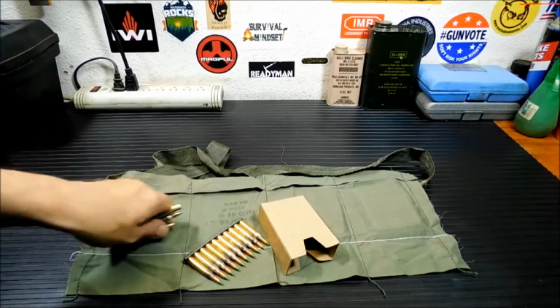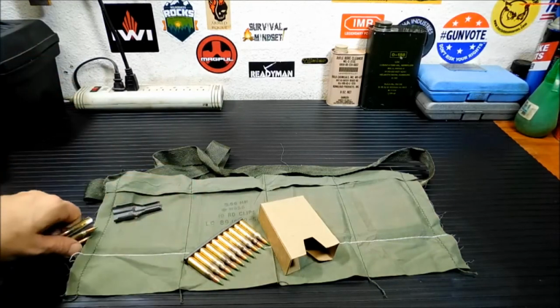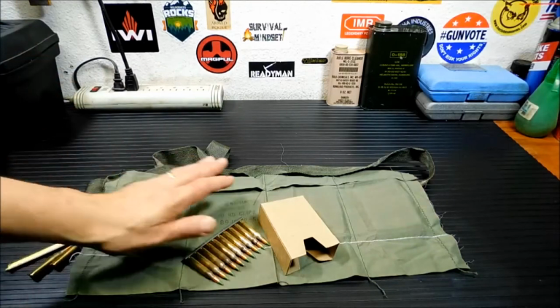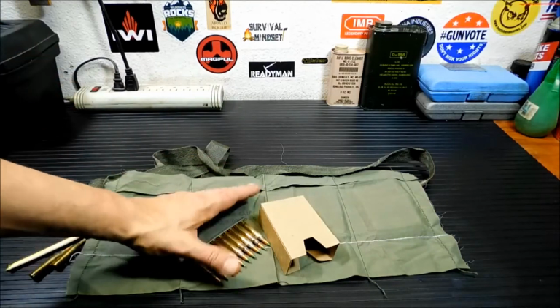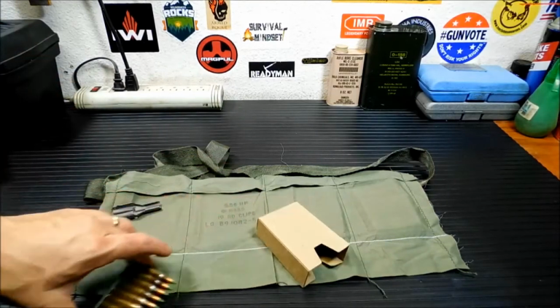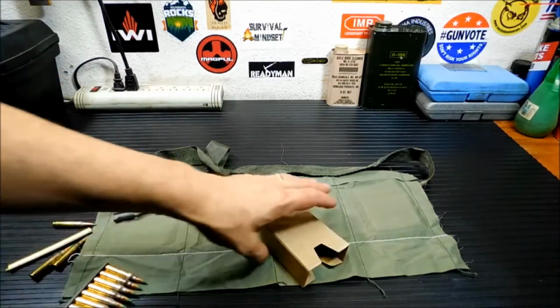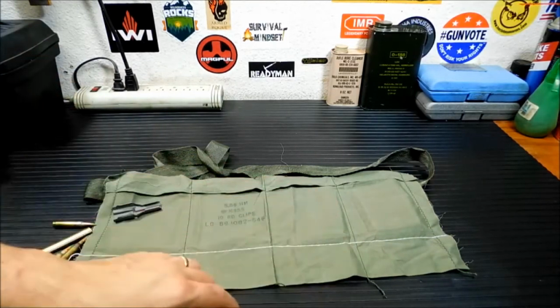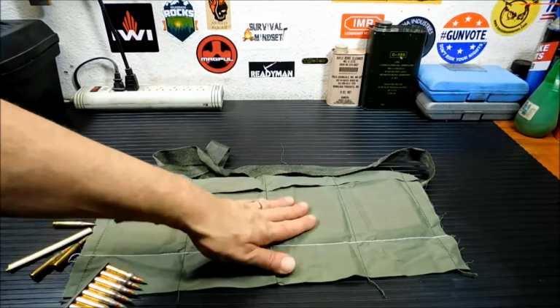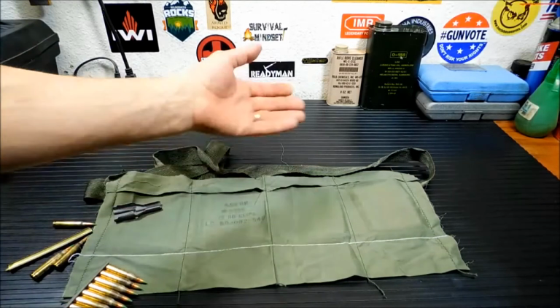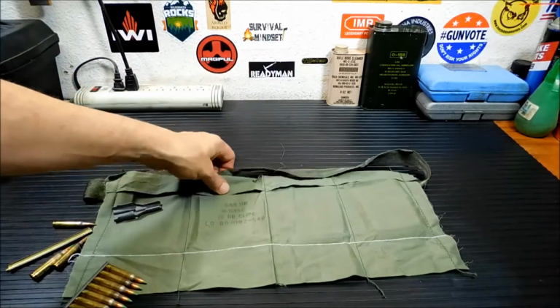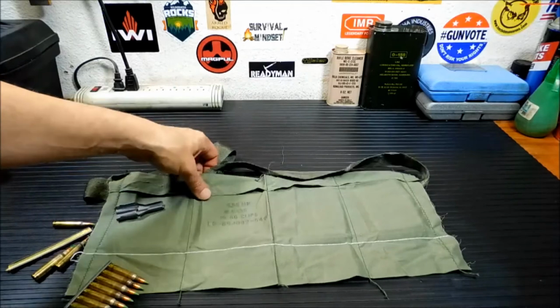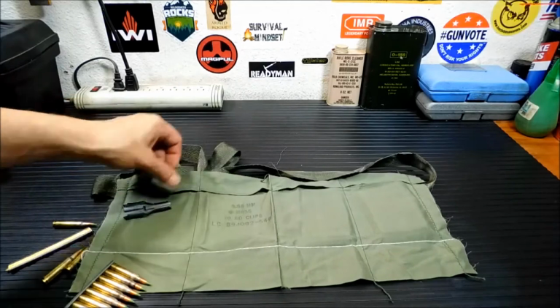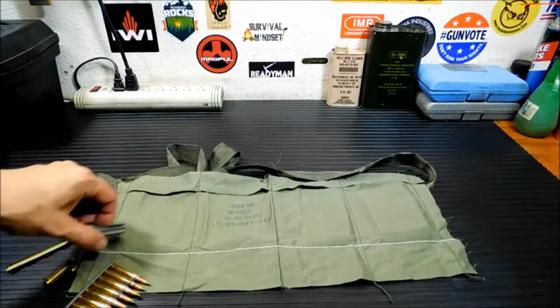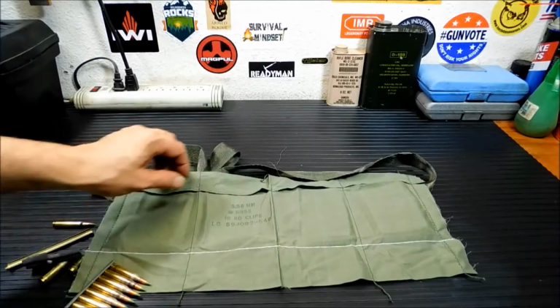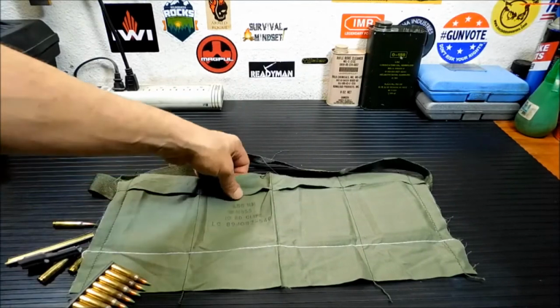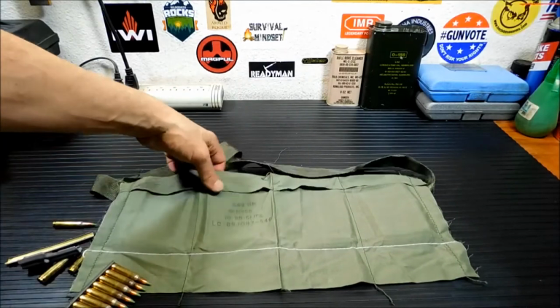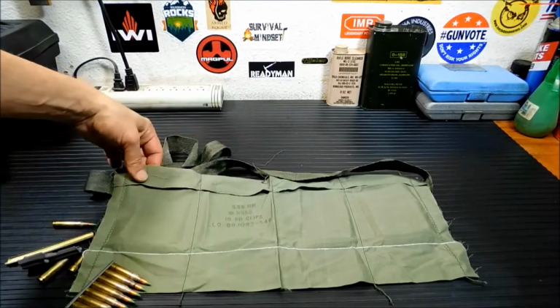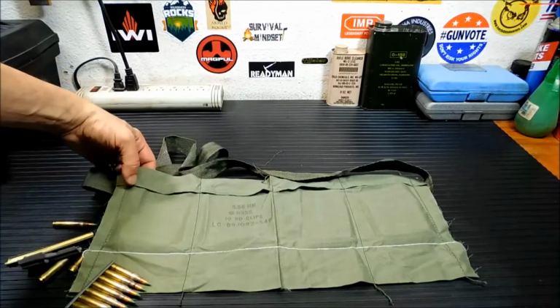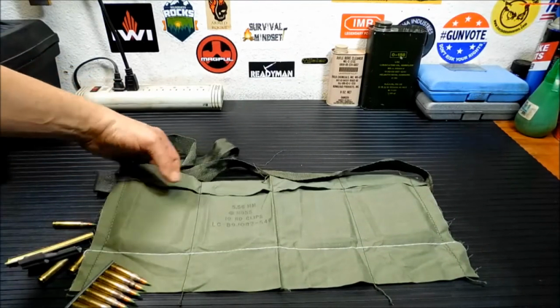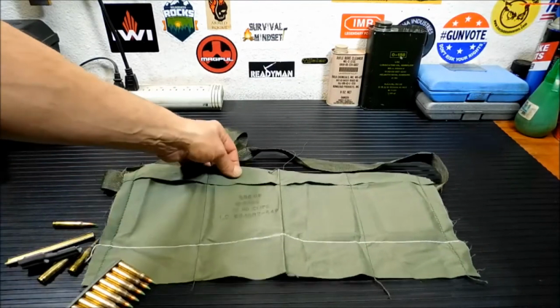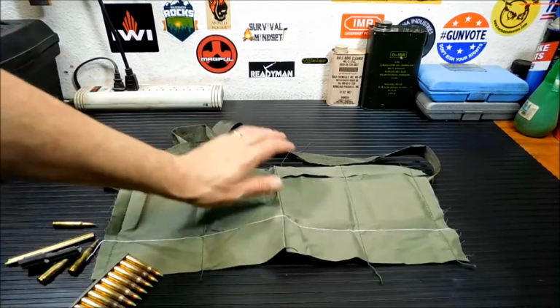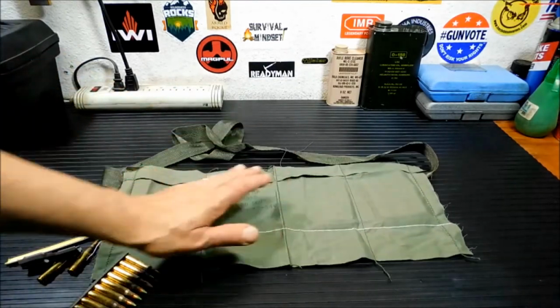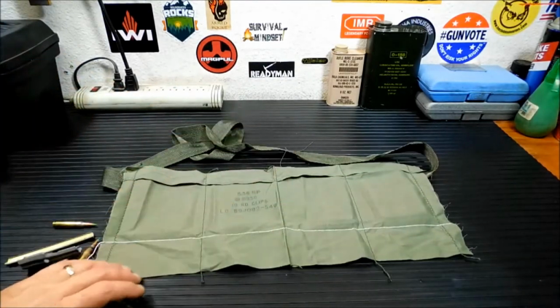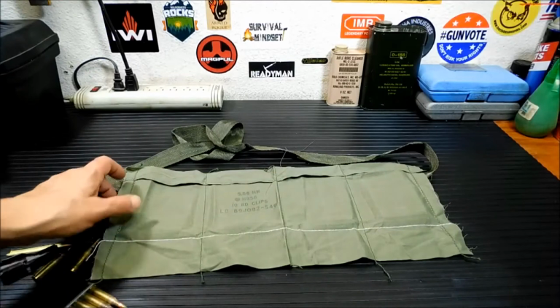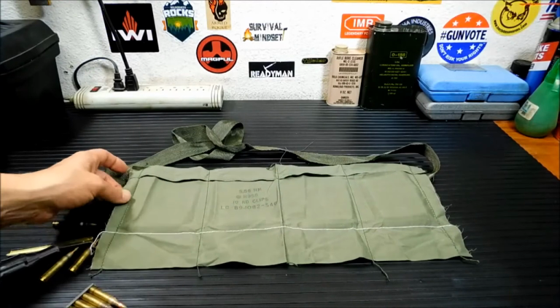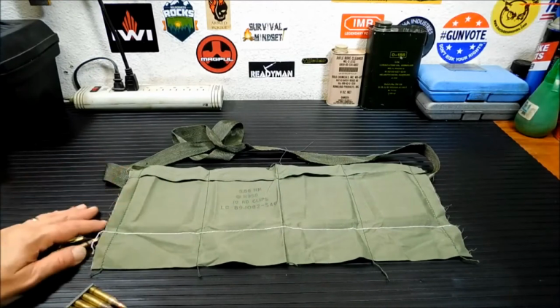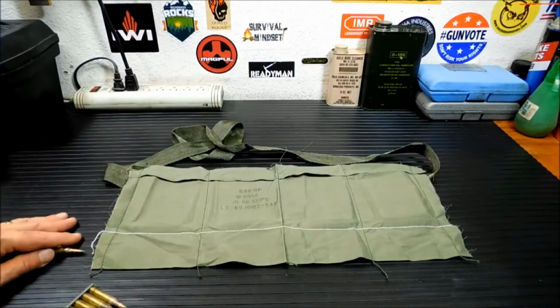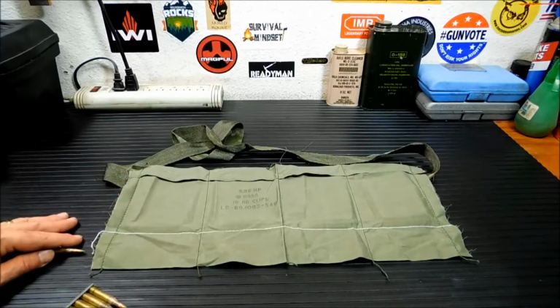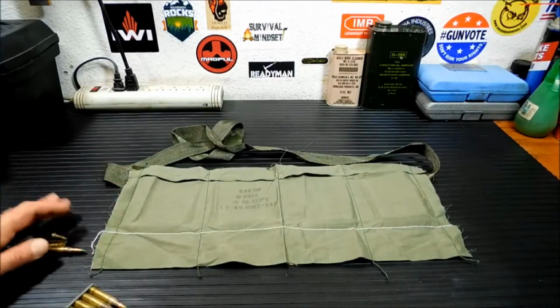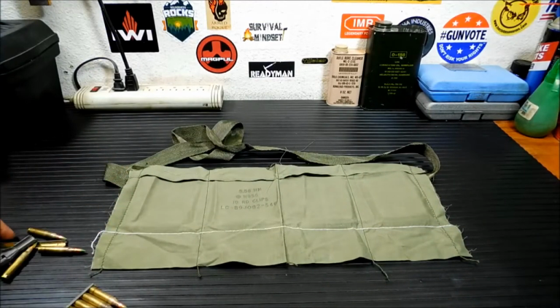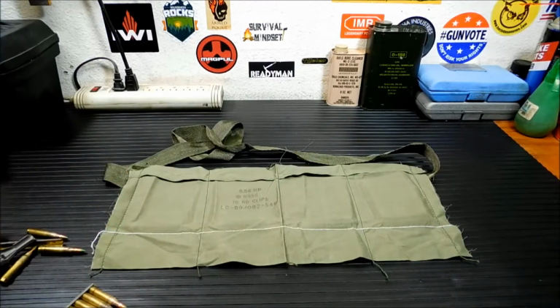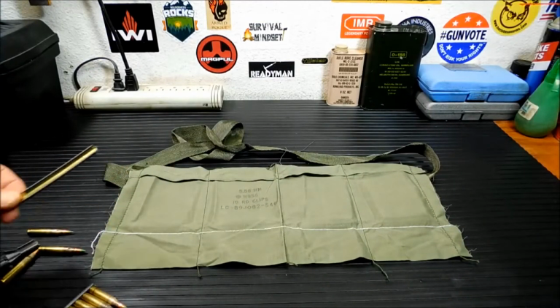You can order these from any of the online shops like Keep Shooting or any of the surplus places. These are modern, current military surplus, military issue. Basically, what you start to do is get a stripper clip.